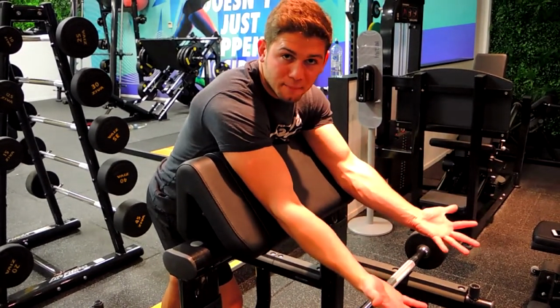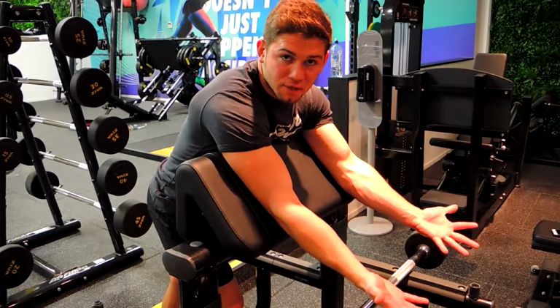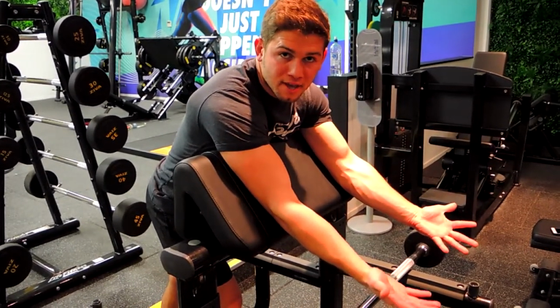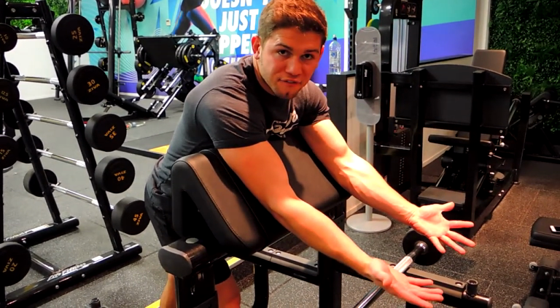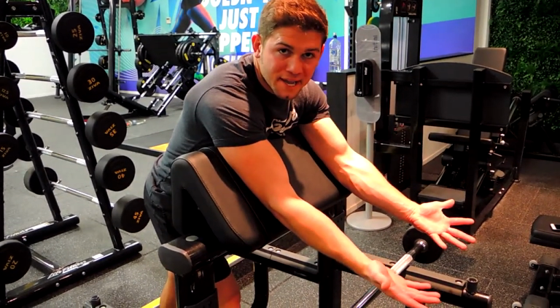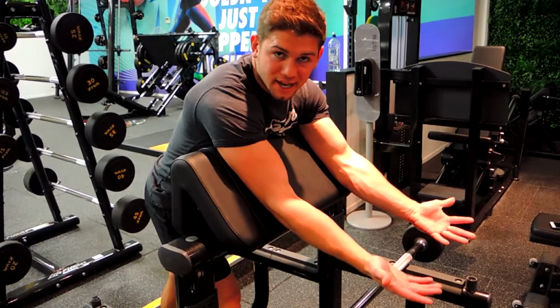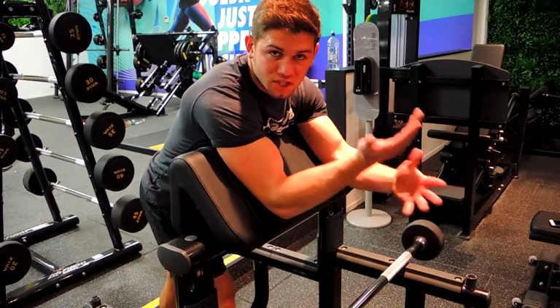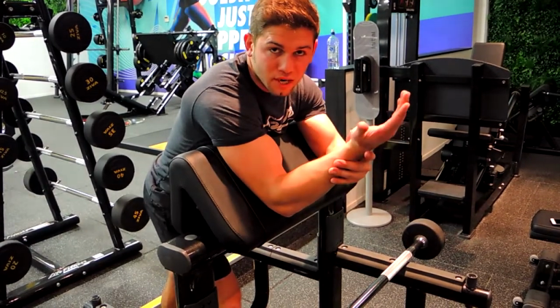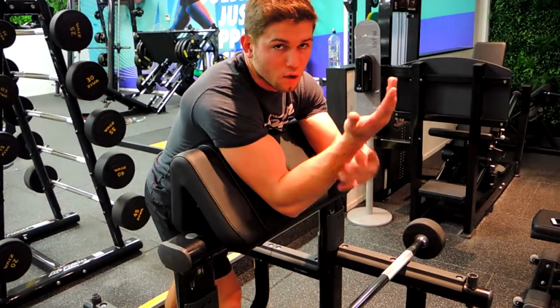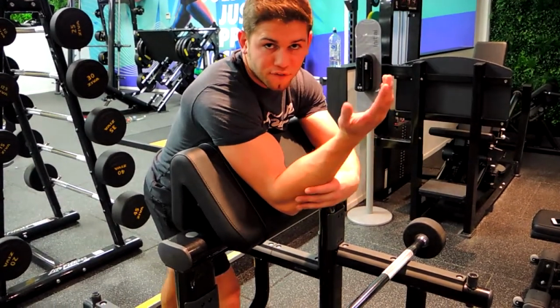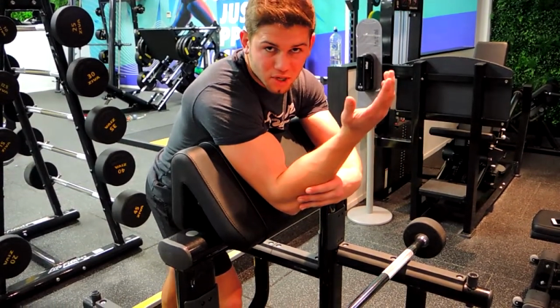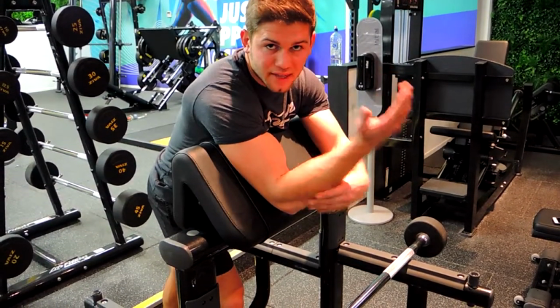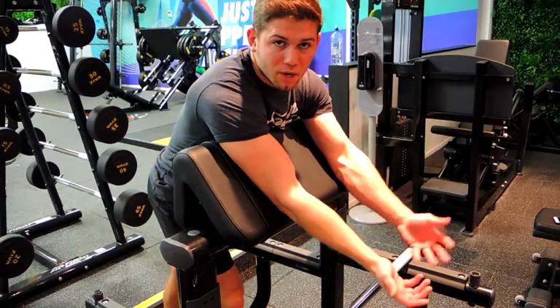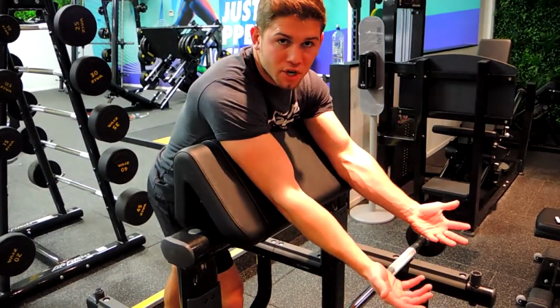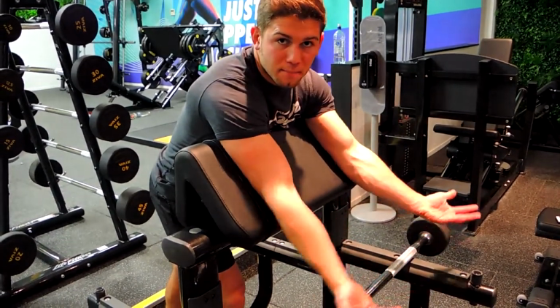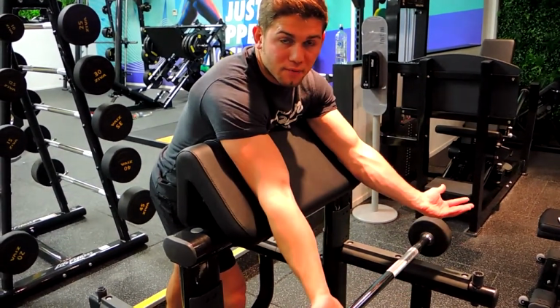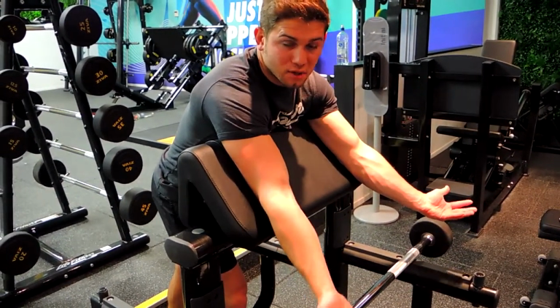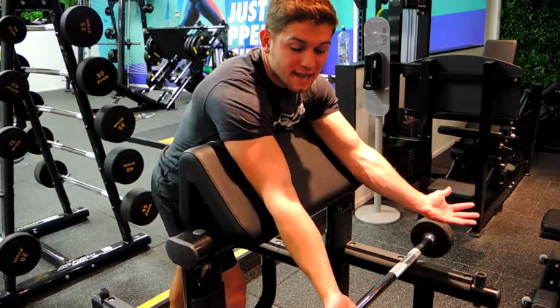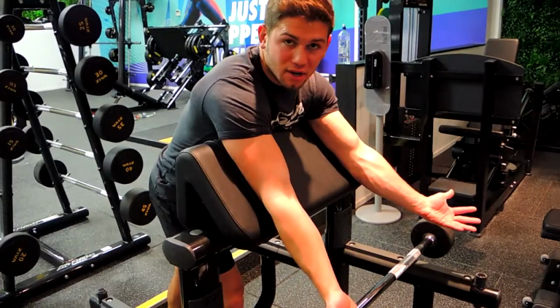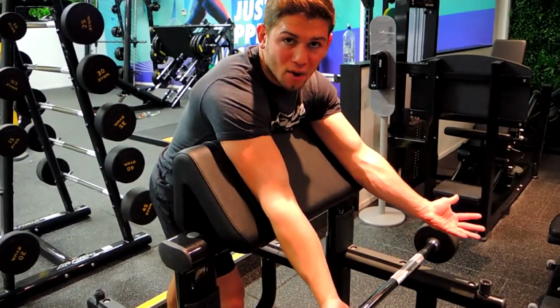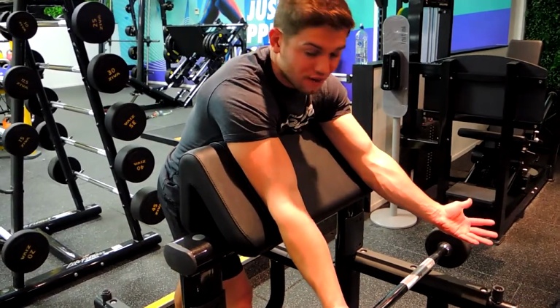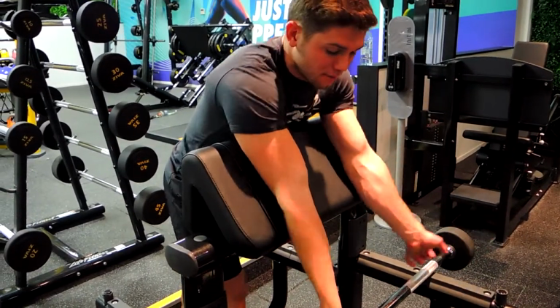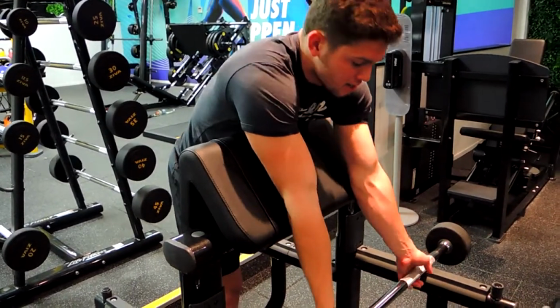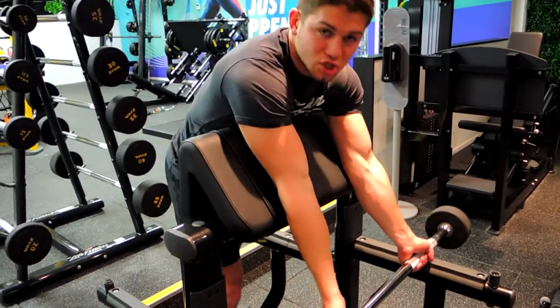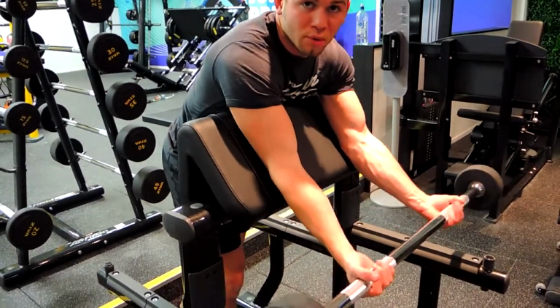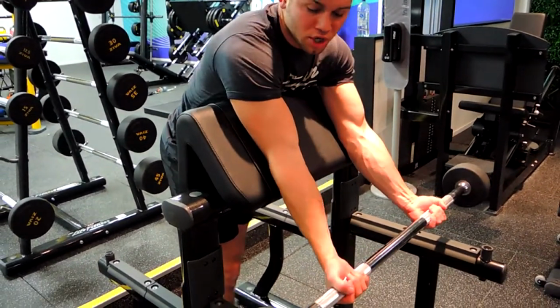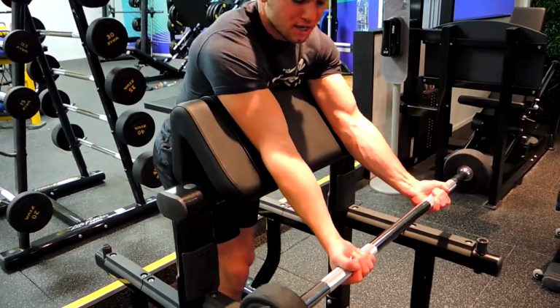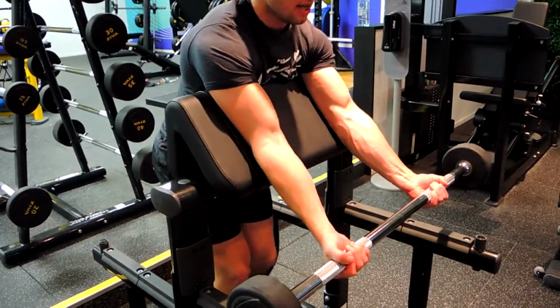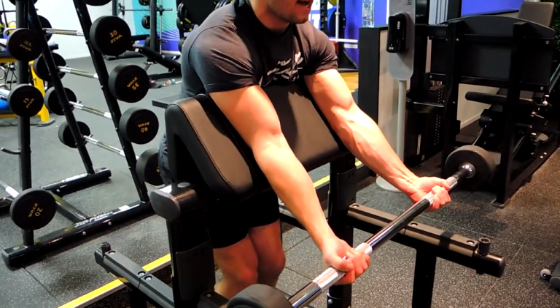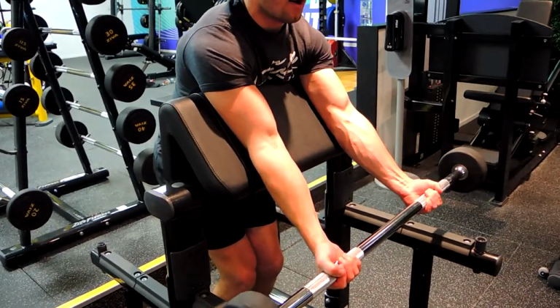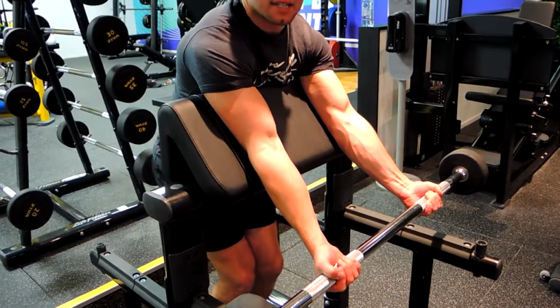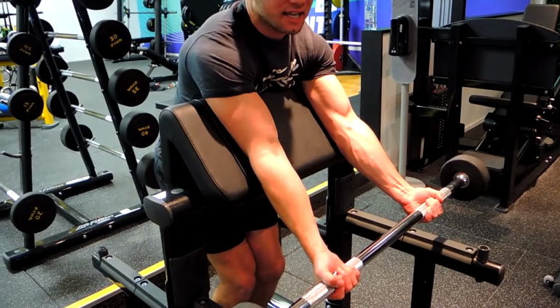Basically our hands are shoulder-width apart during the movement if need be. If you get a sore wrist or sore forearms or anything like that, what I want you to do is bring the wrists or the hands out a little wider for the movement. So I'm going to do shoulder-width to show you.